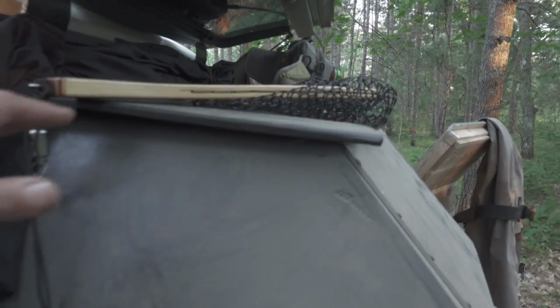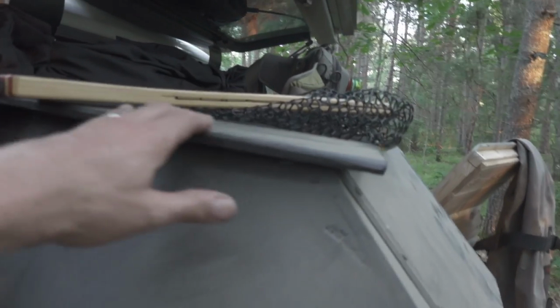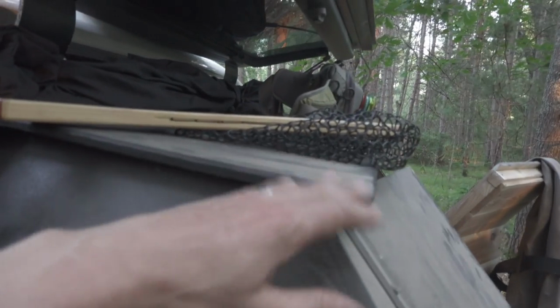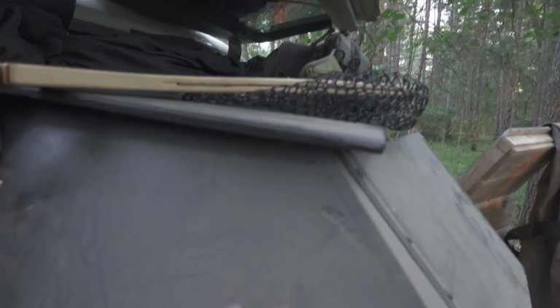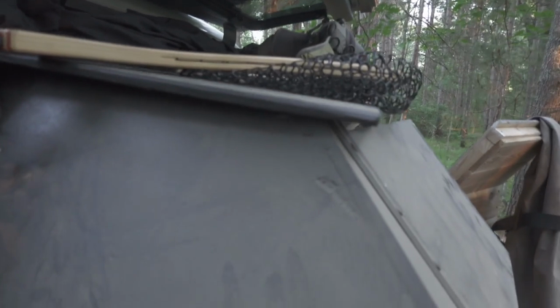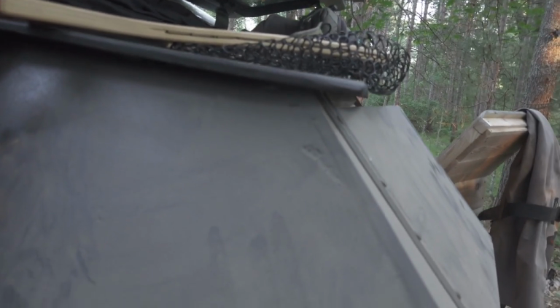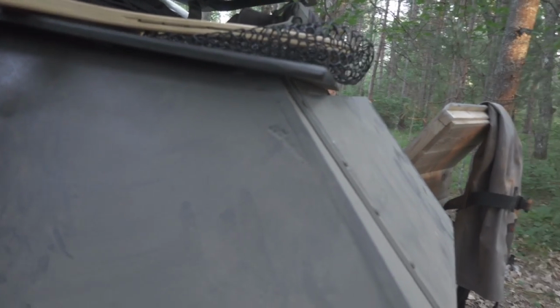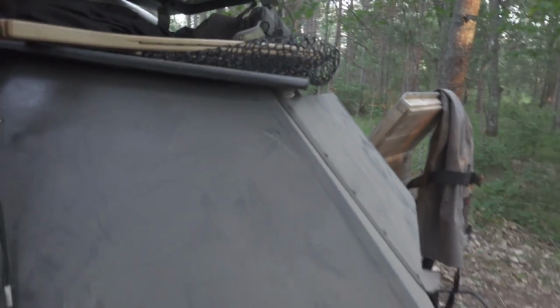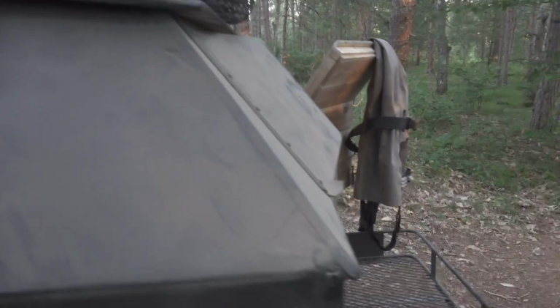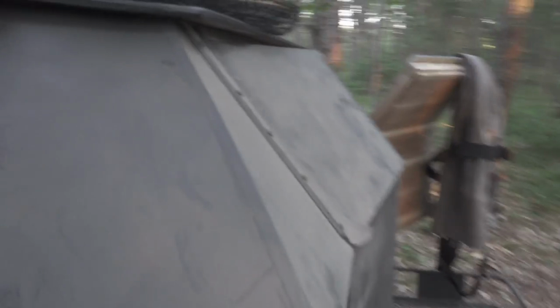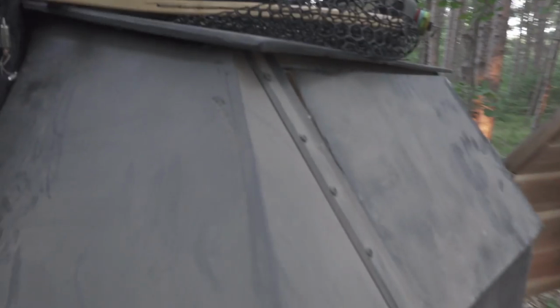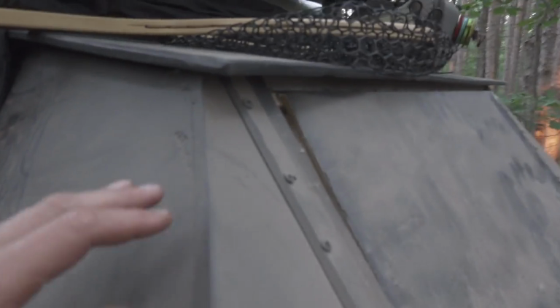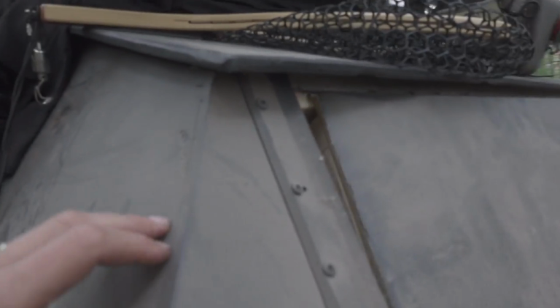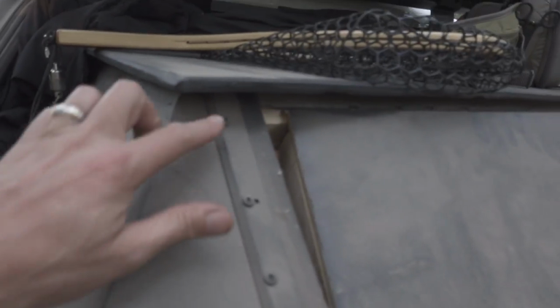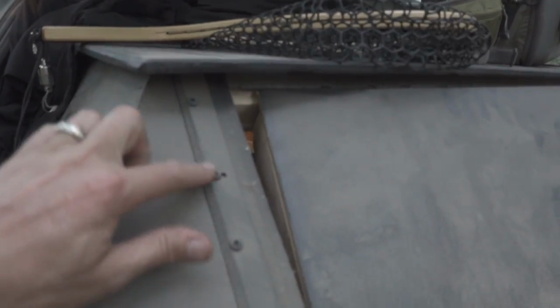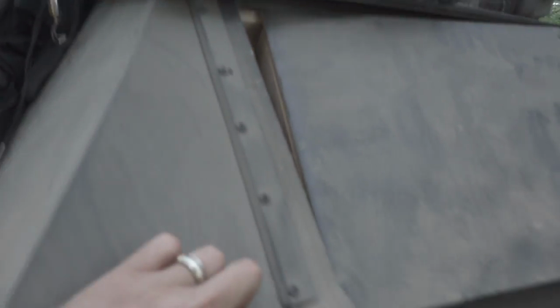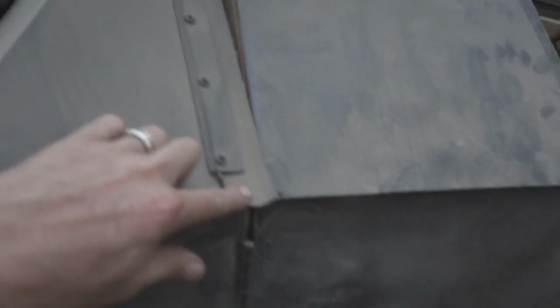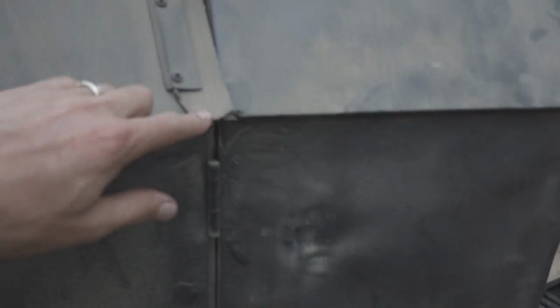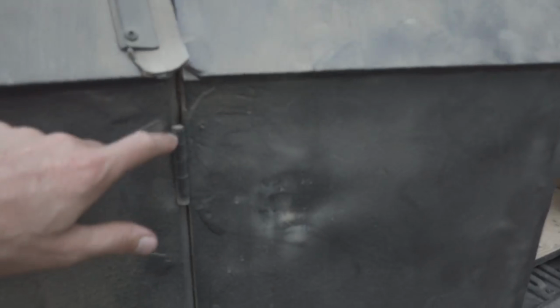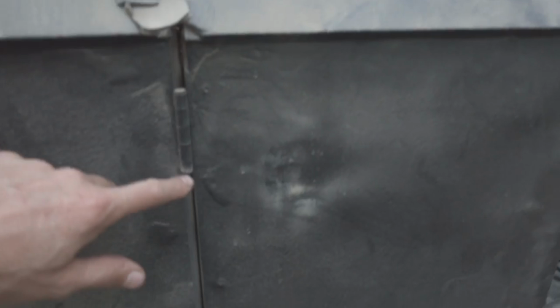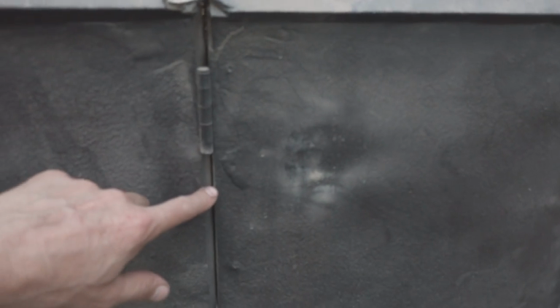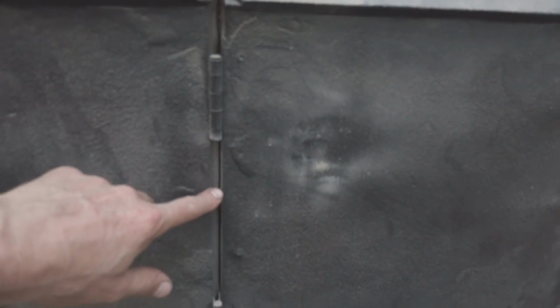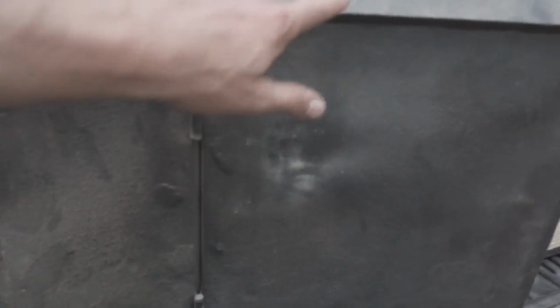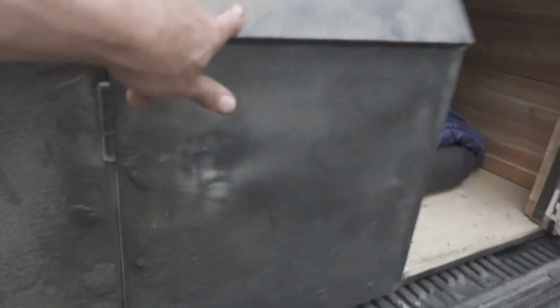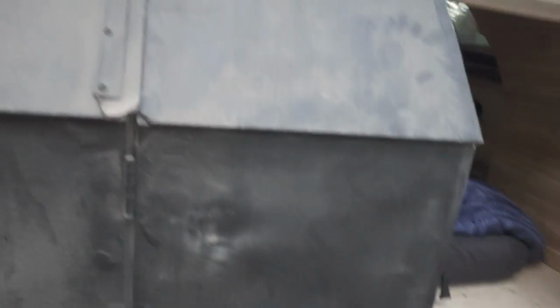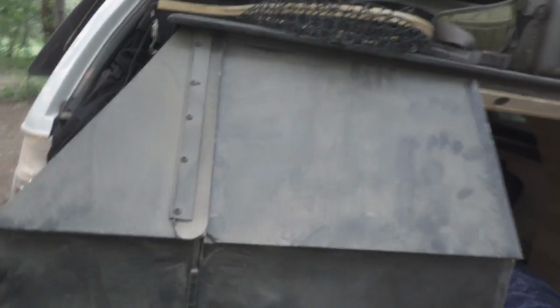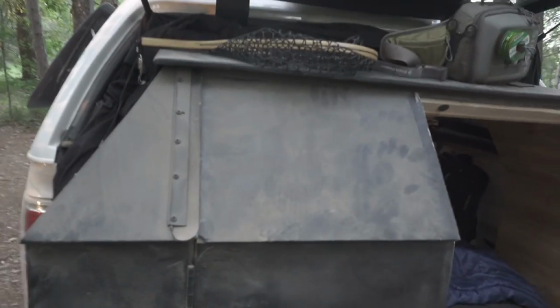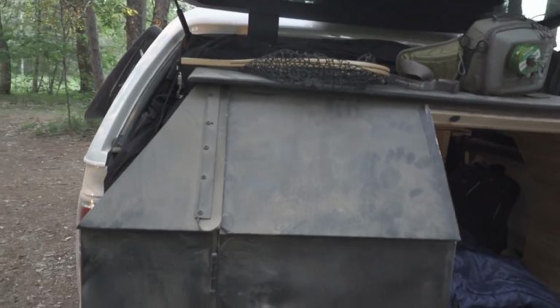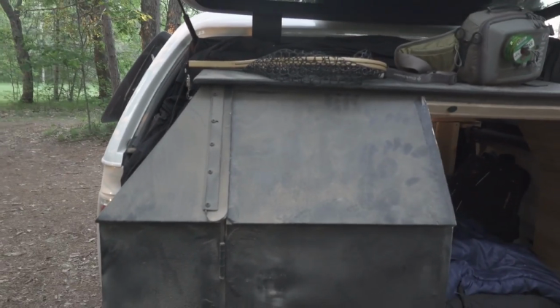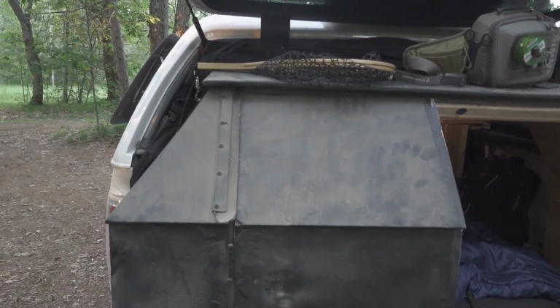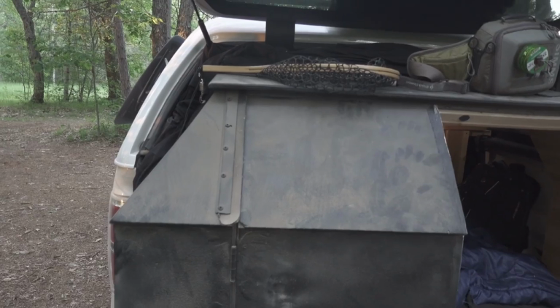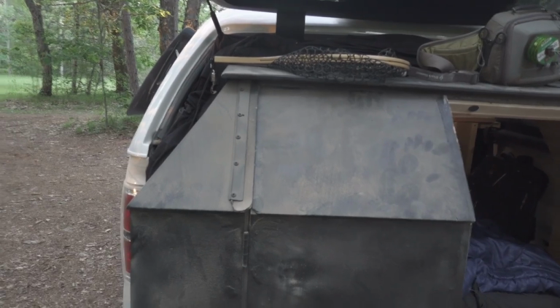And the weather stripping on here — you see the weather stripping is done in such a way and there's foam between the cracks. So everything's done so that all the water, if it does get on it, if there's a heavy wind or it's out in a storm, all the water is going to run off it.